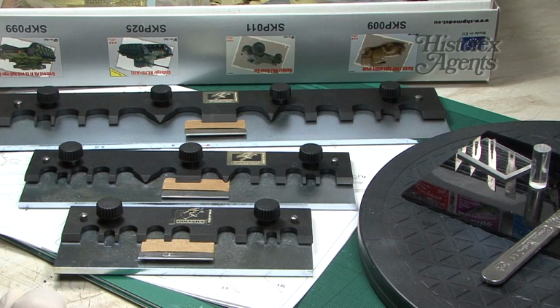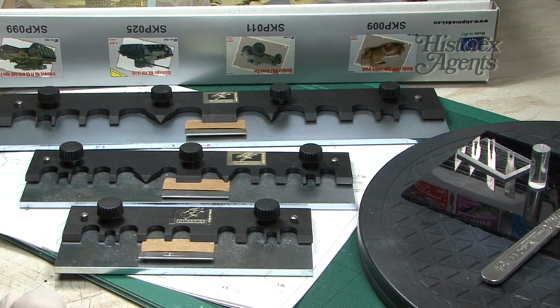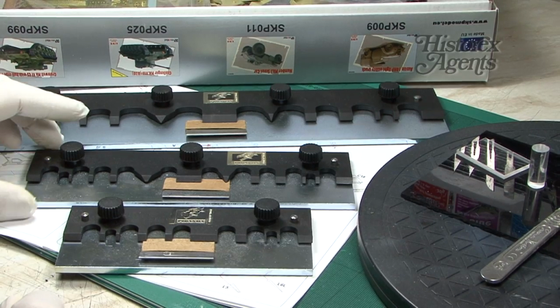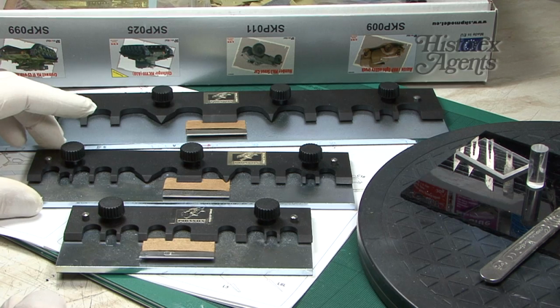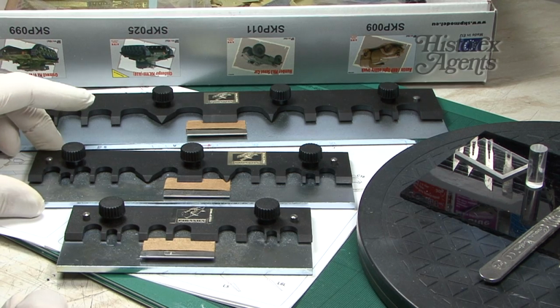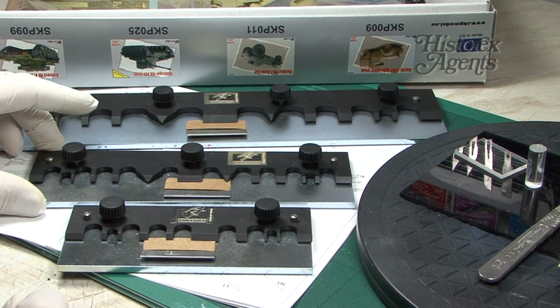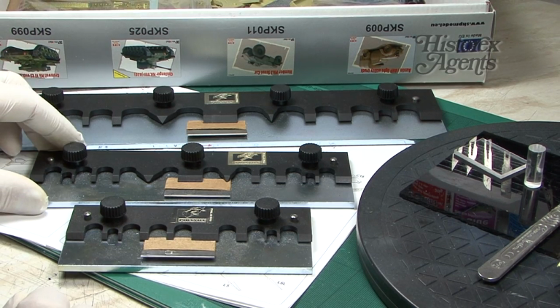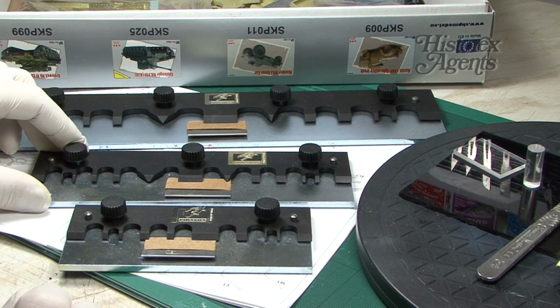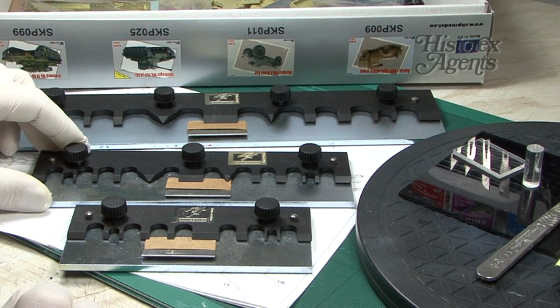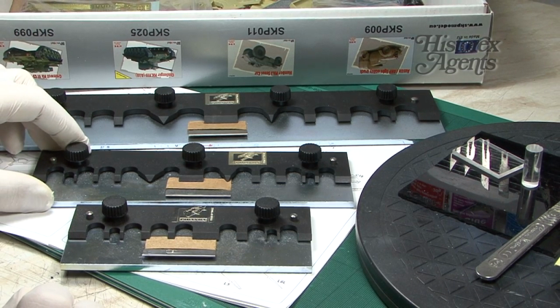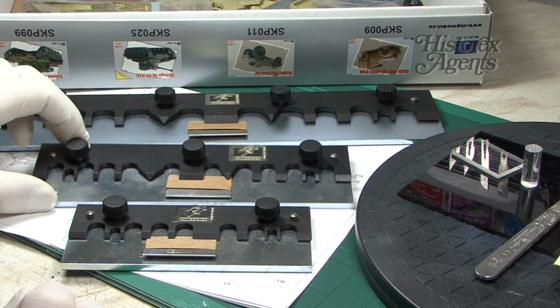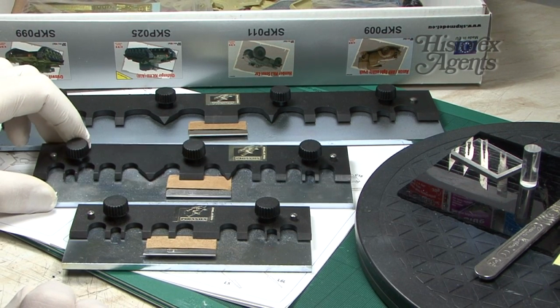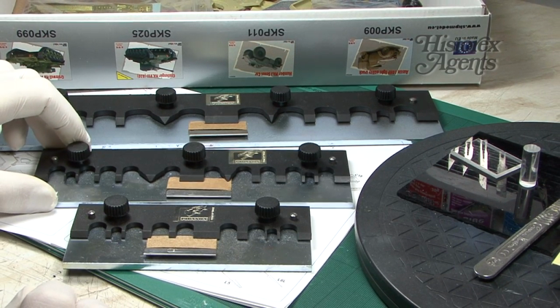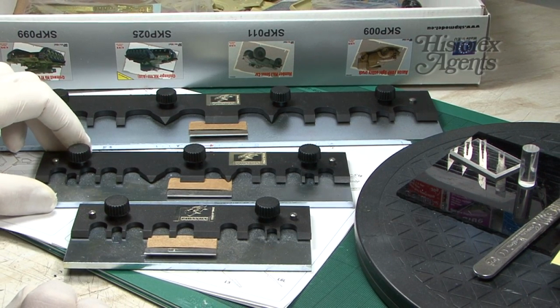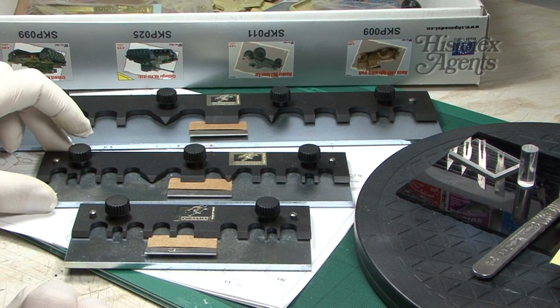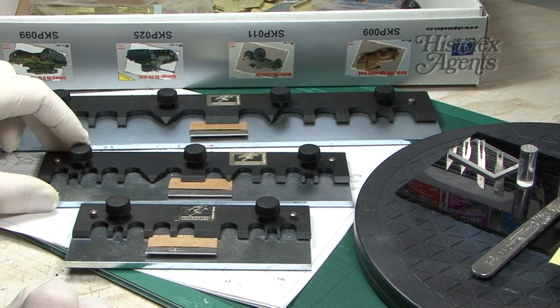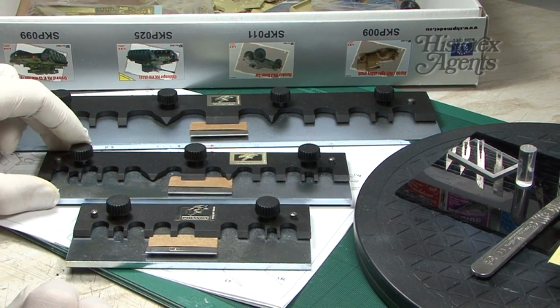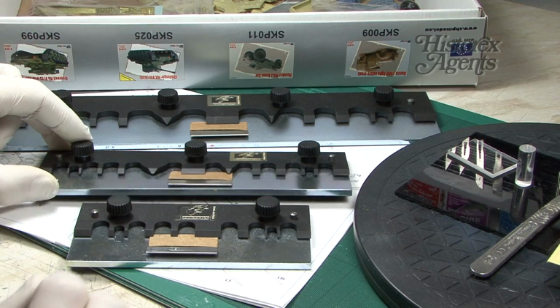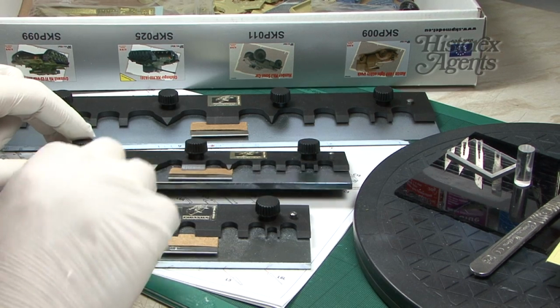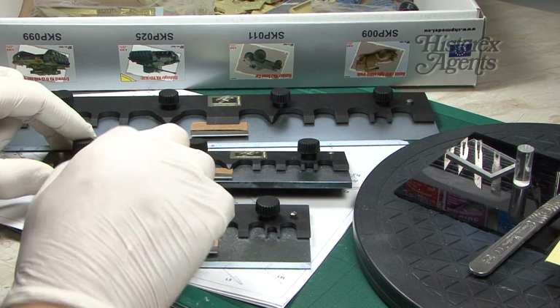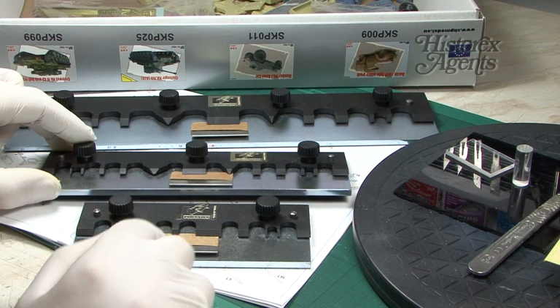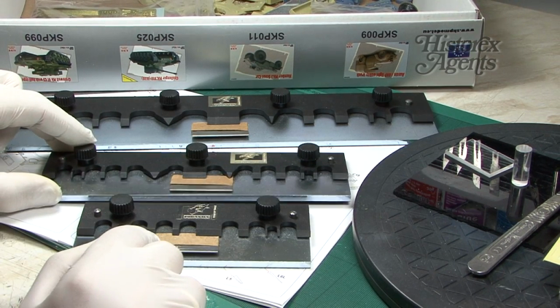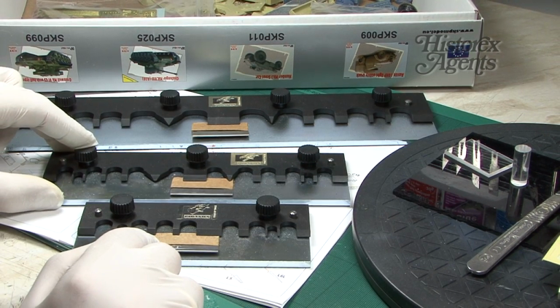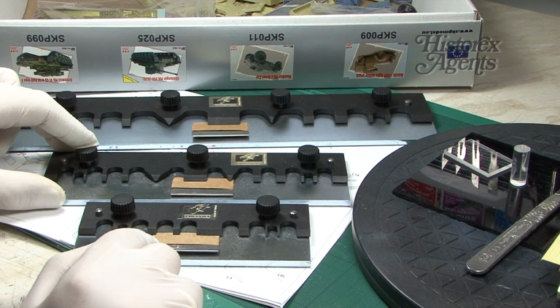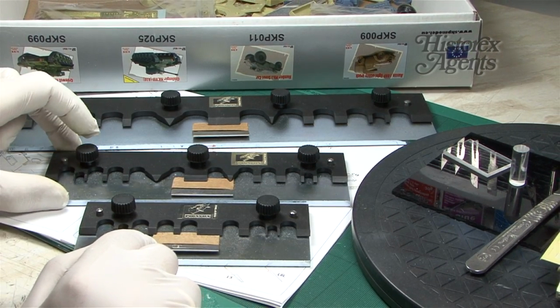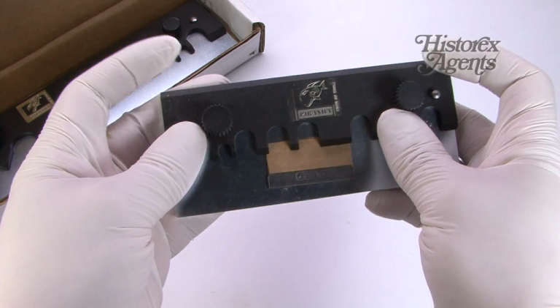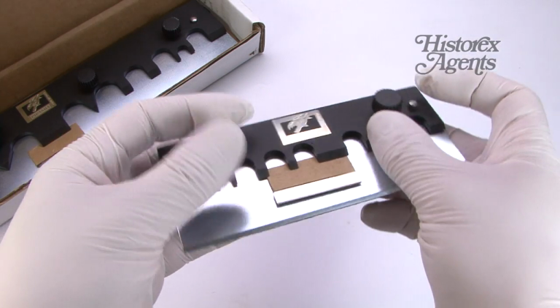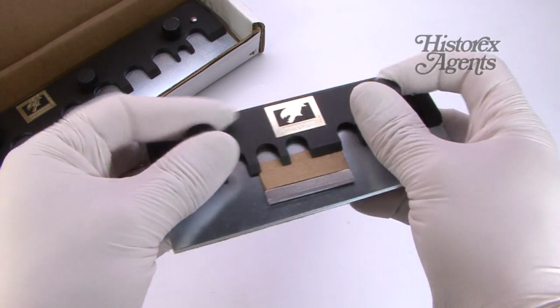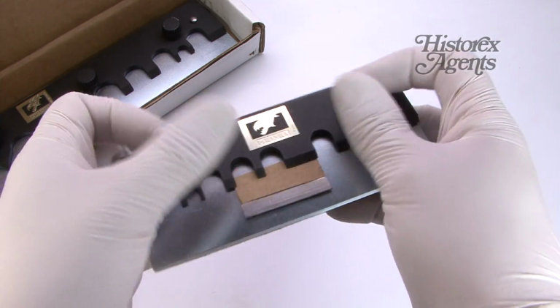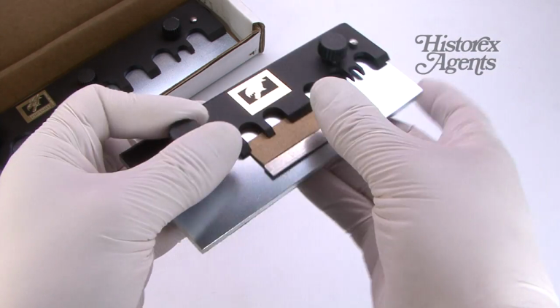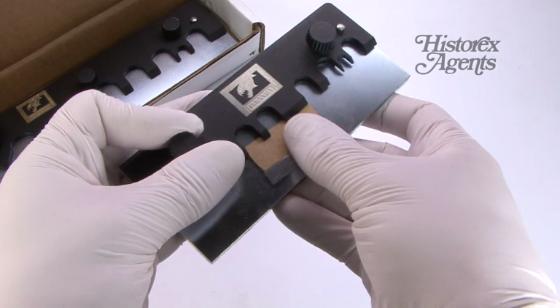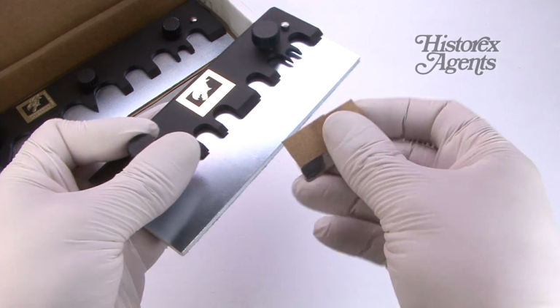These are marketed as premium versions of their photo etch bending tool range. They're constructed of steel and marketed as some of the sharpest tools you can get.